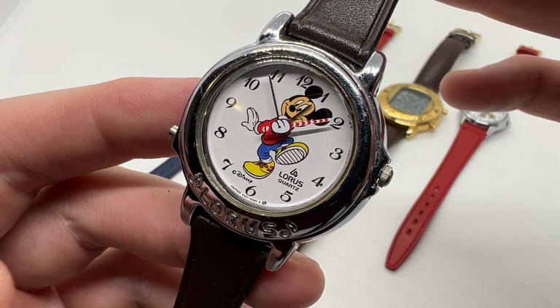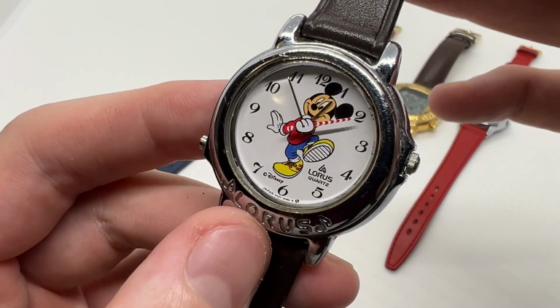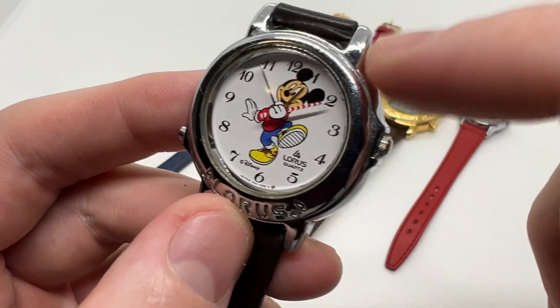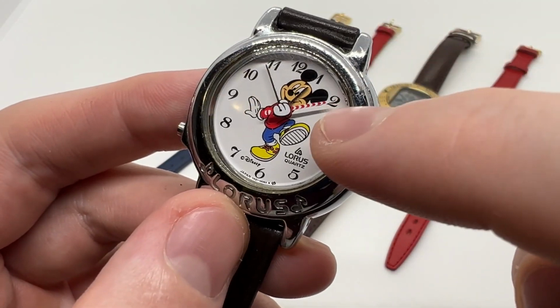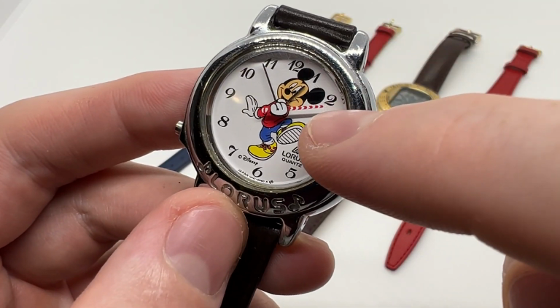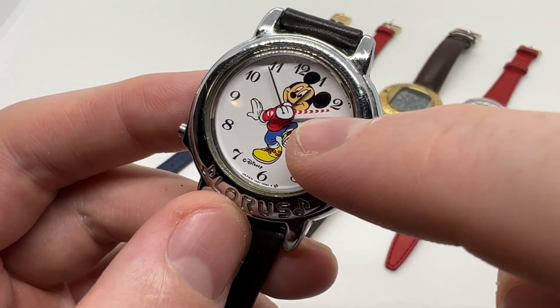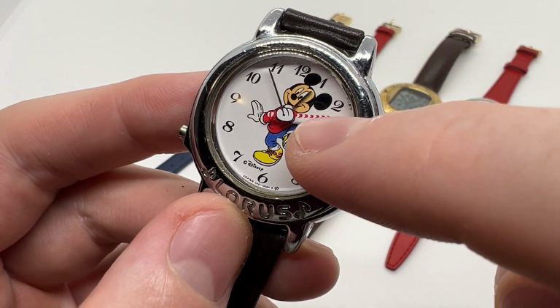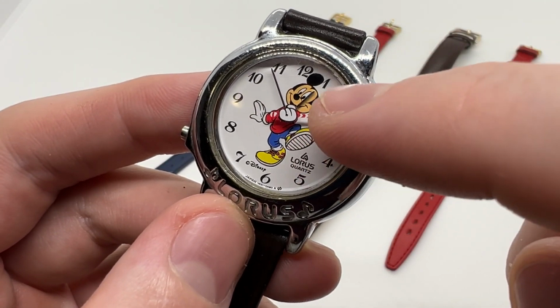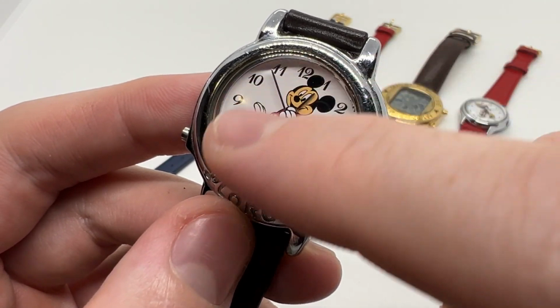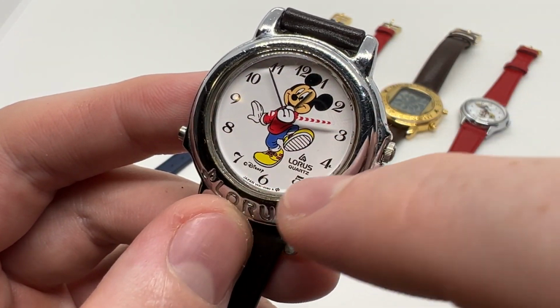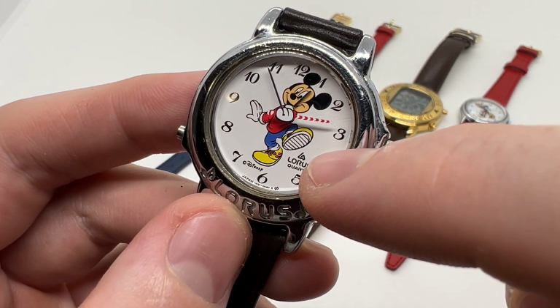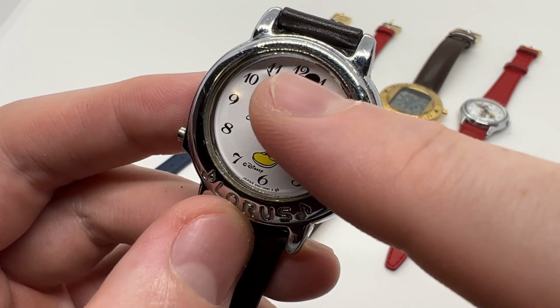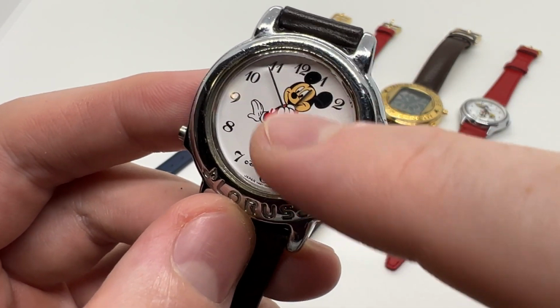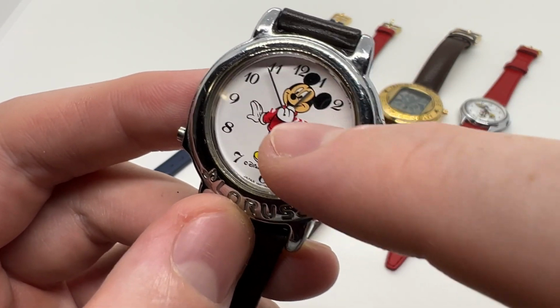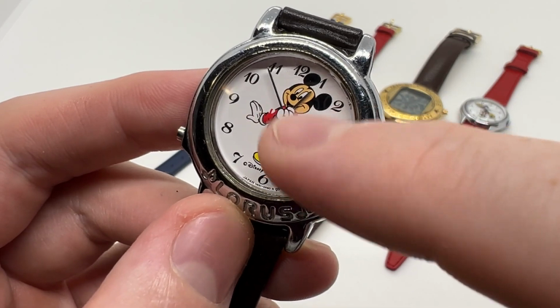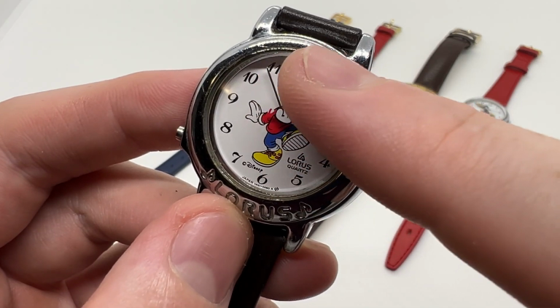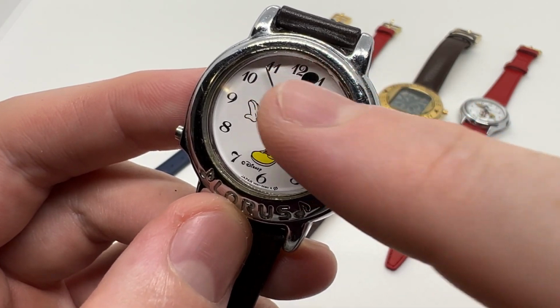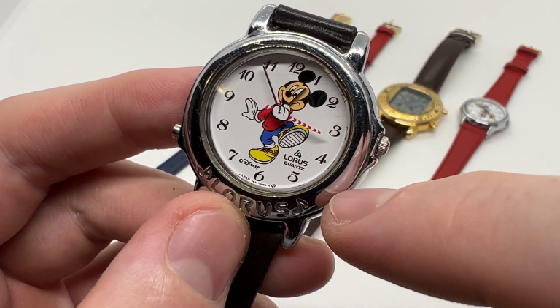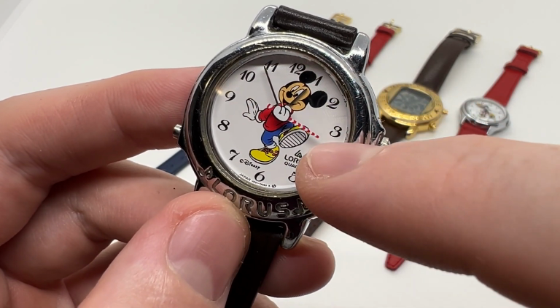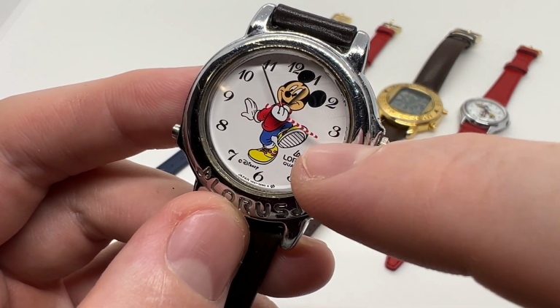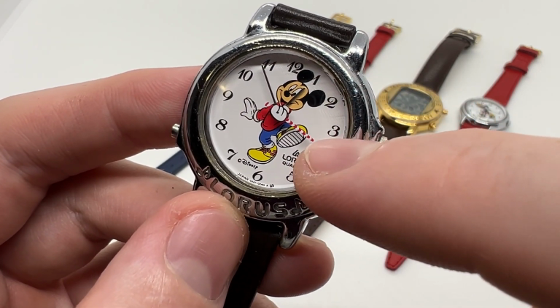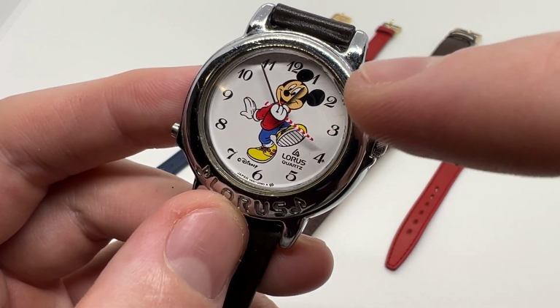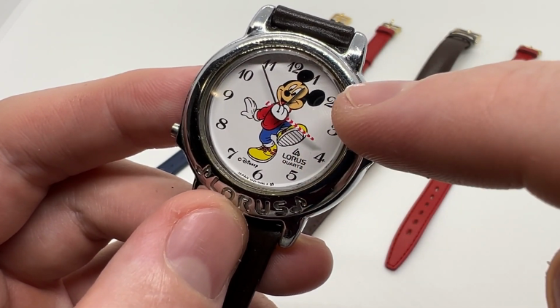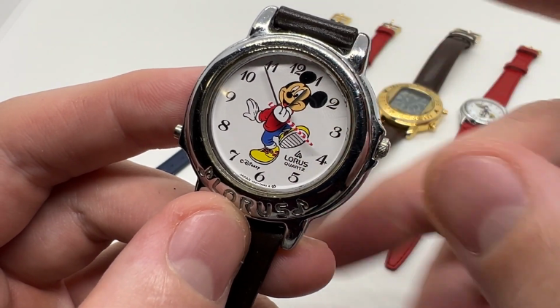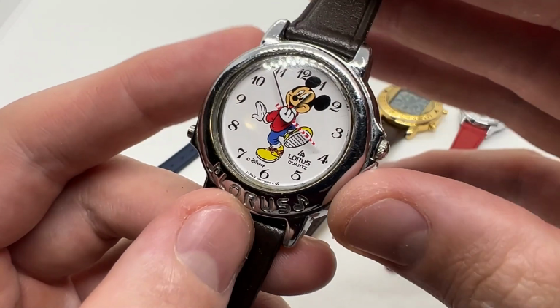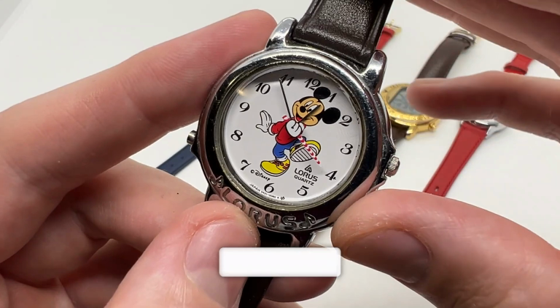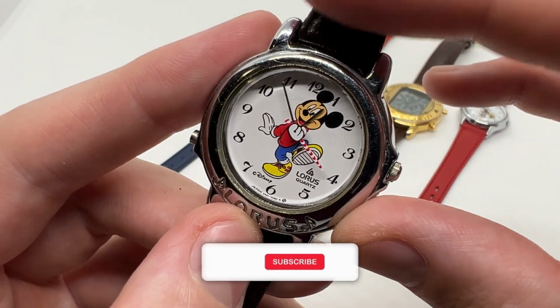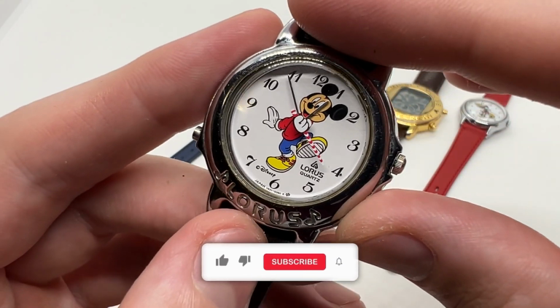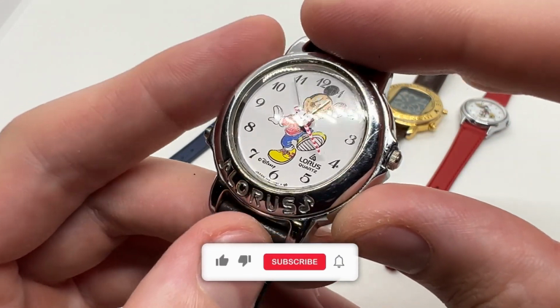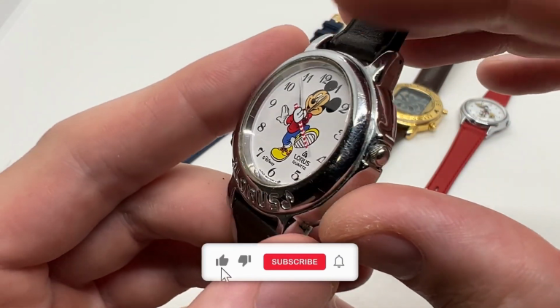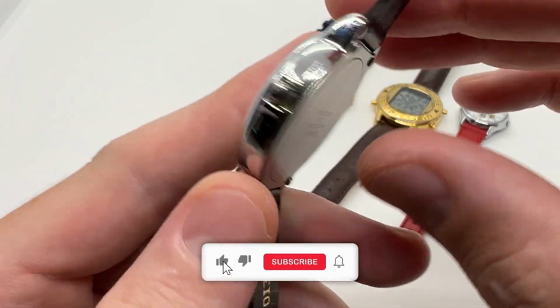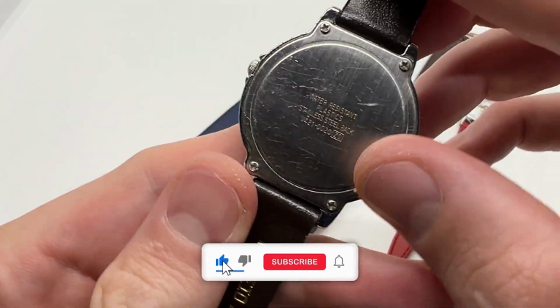As you can see at the end, the seconds hand rotates back and also the minutes hand goes back a little so that you do not miss any seconds. So very nice, well calculated thing by Lorus.